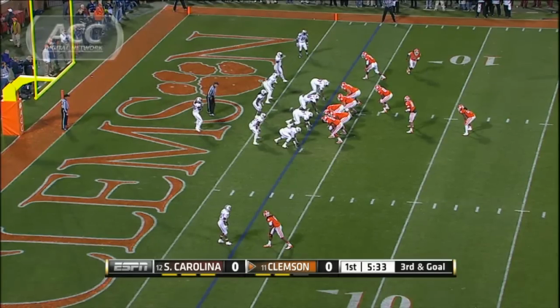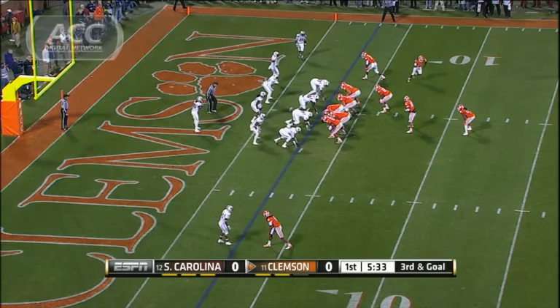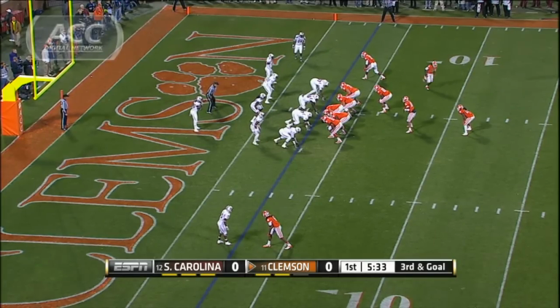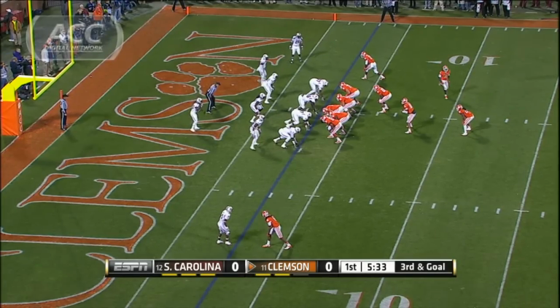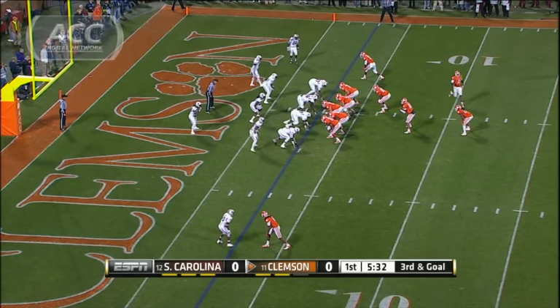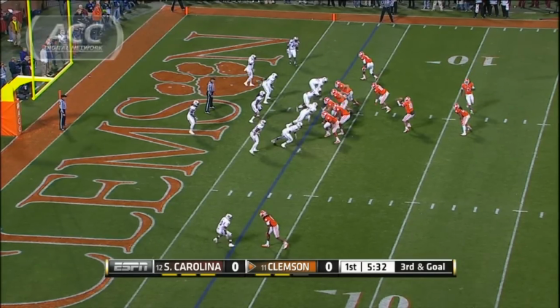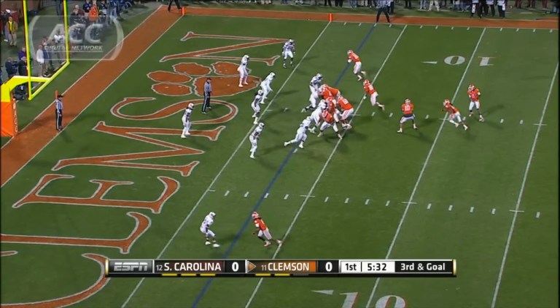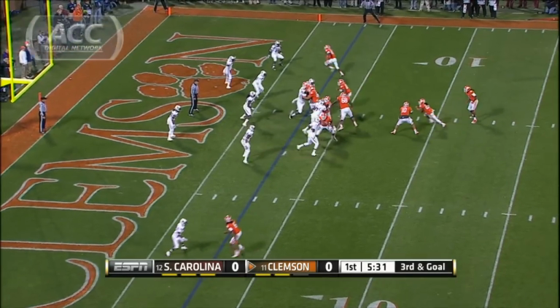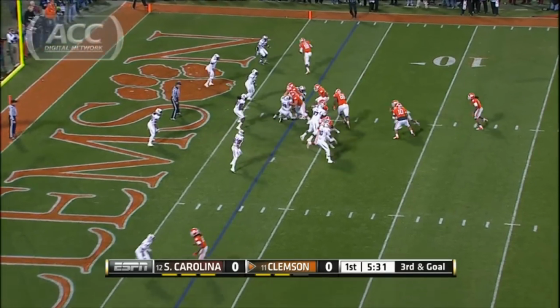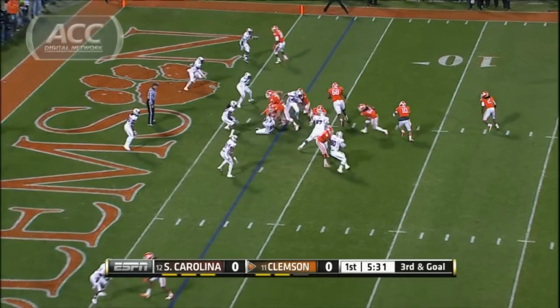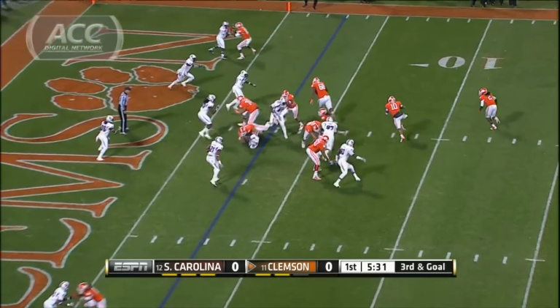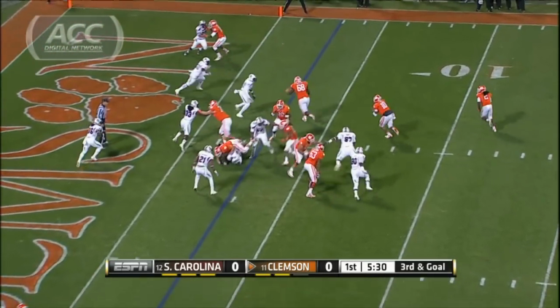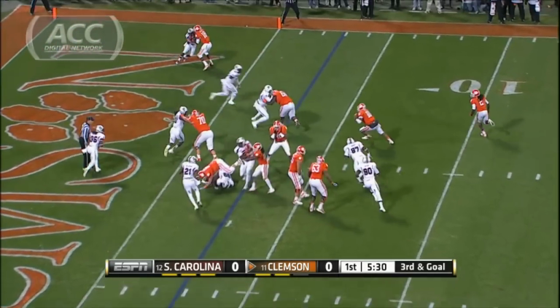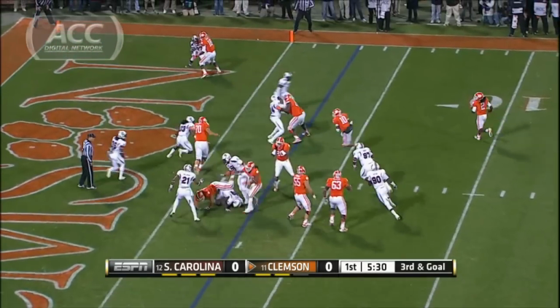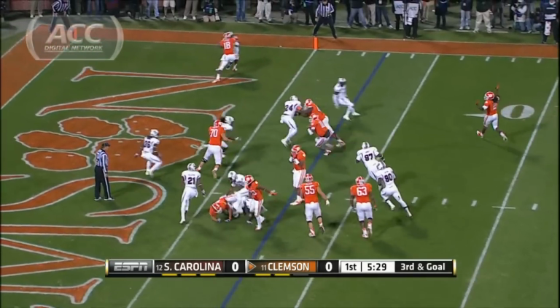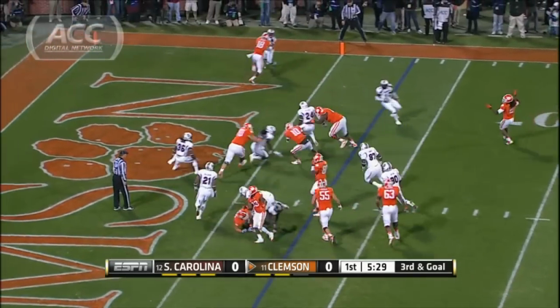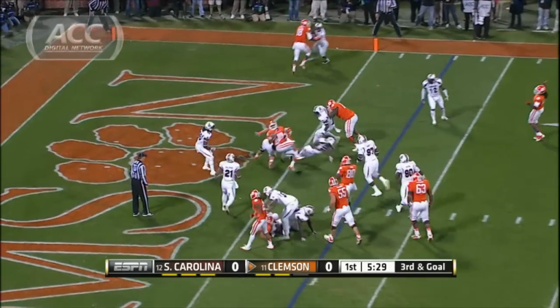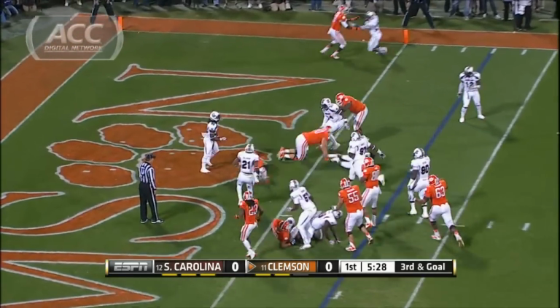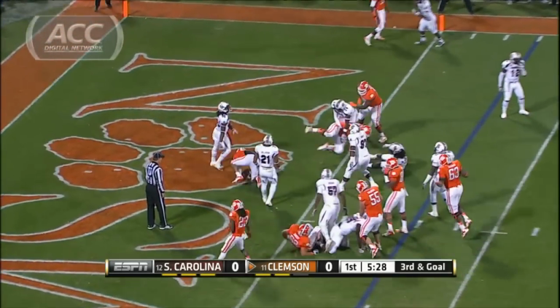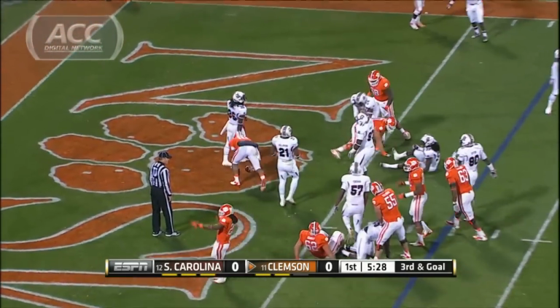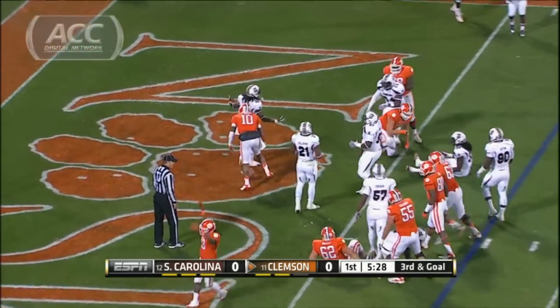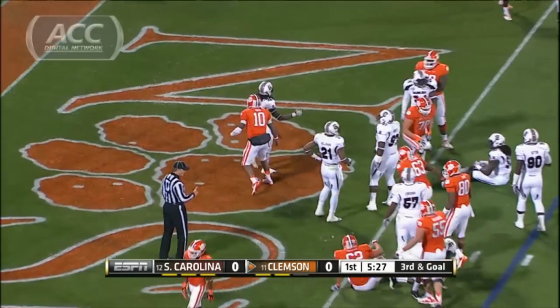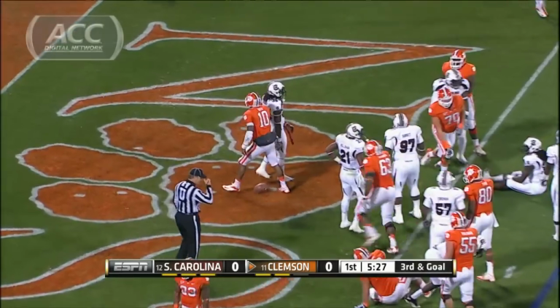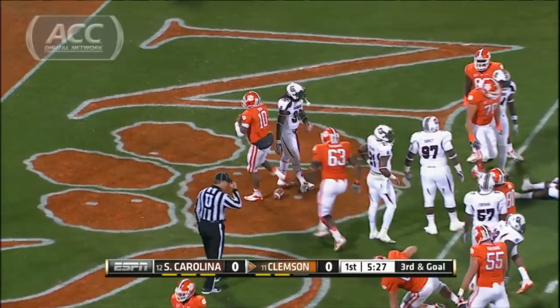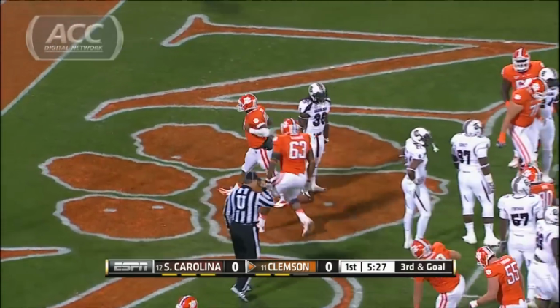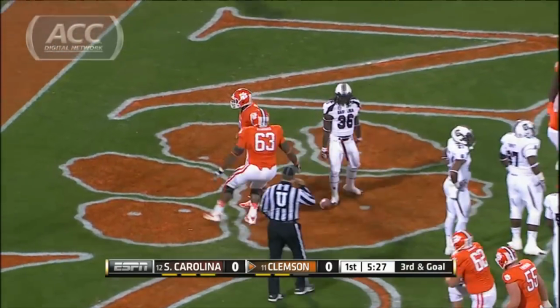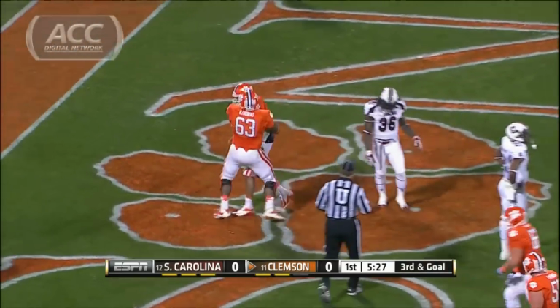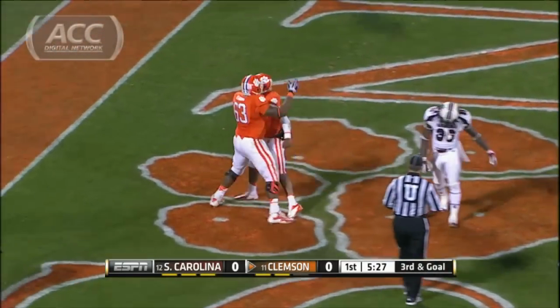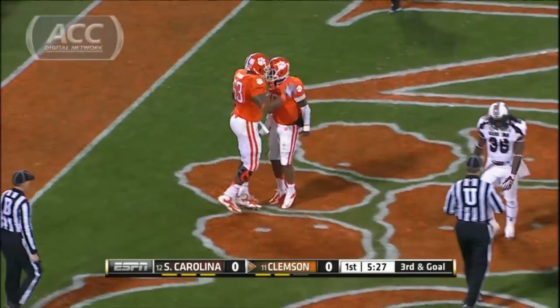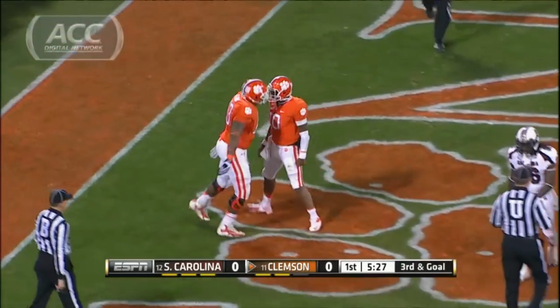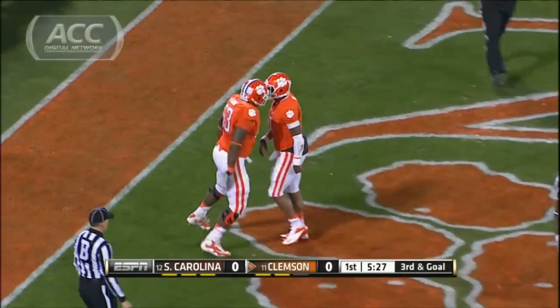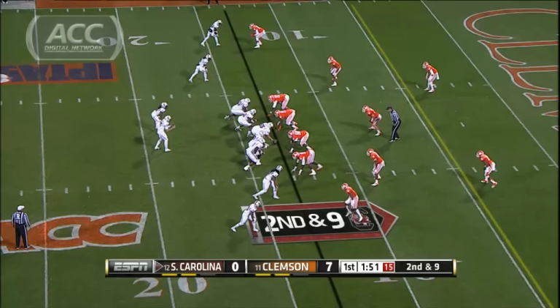Taj Boyd, eight touchdowns last week against NC State, gets it going right away in the first quarter. Takes it in himself, three-yard score, Tigers up 7-0.